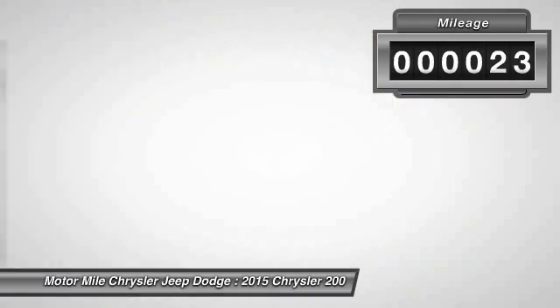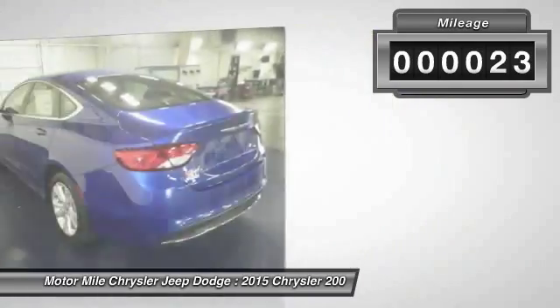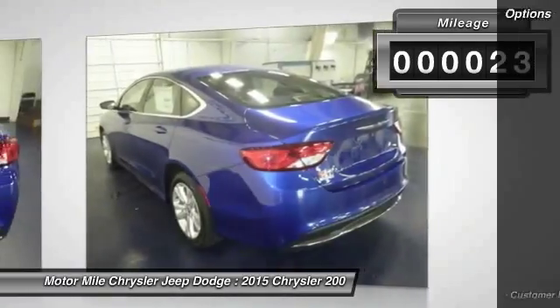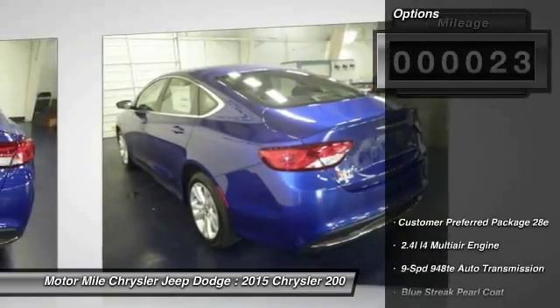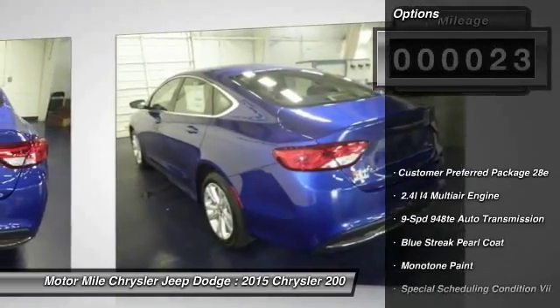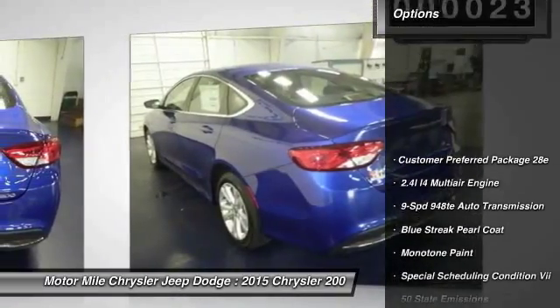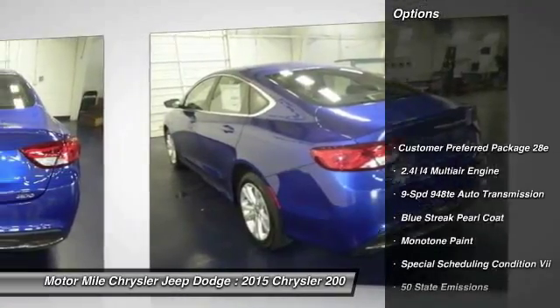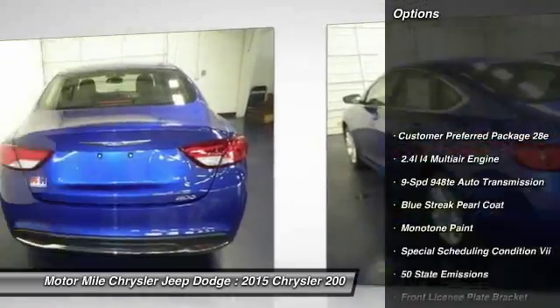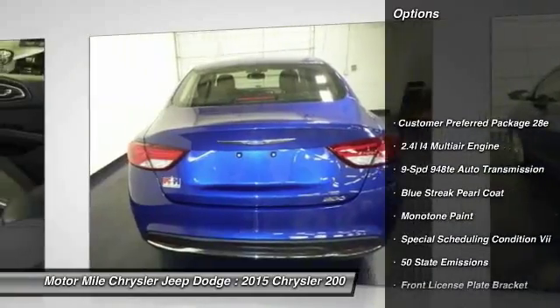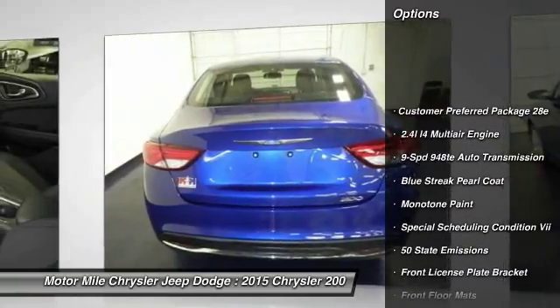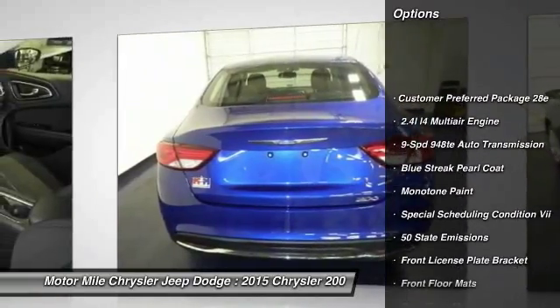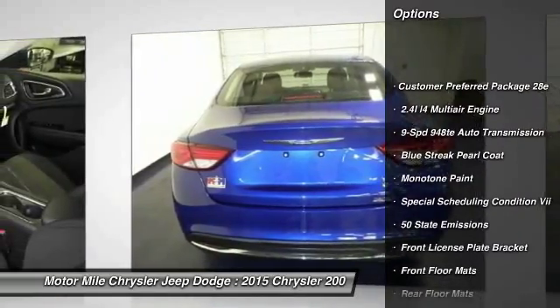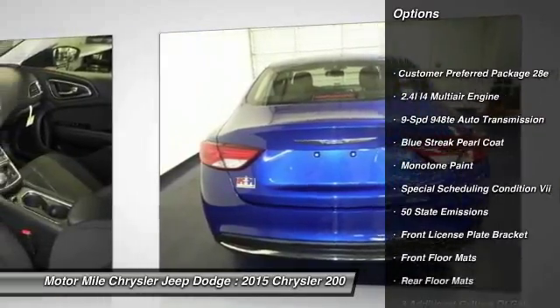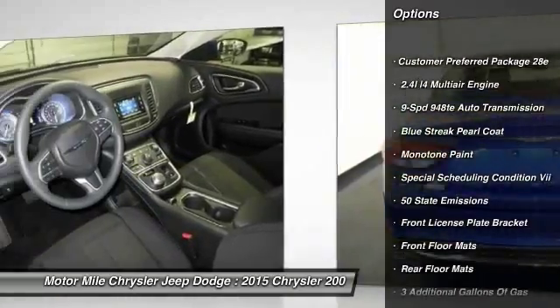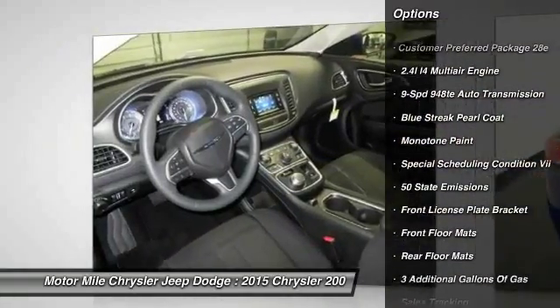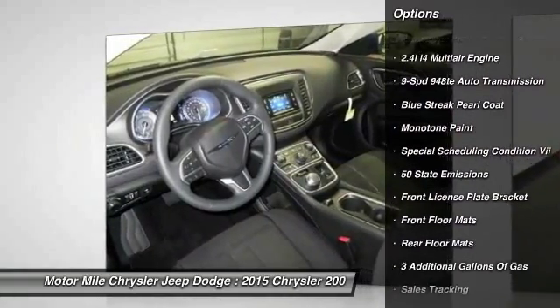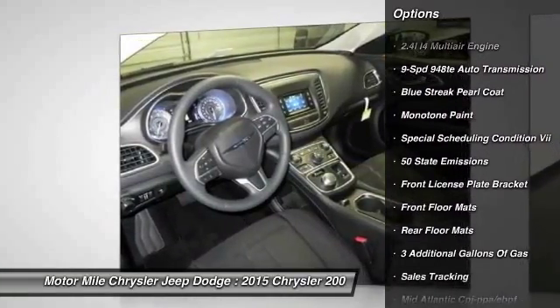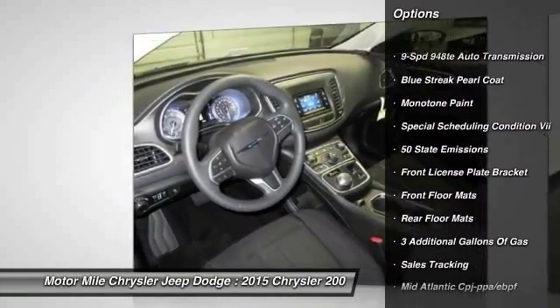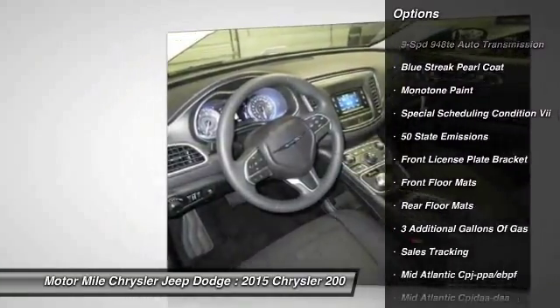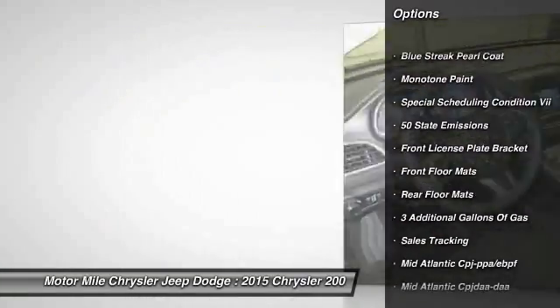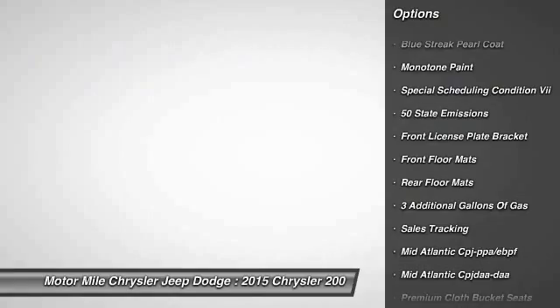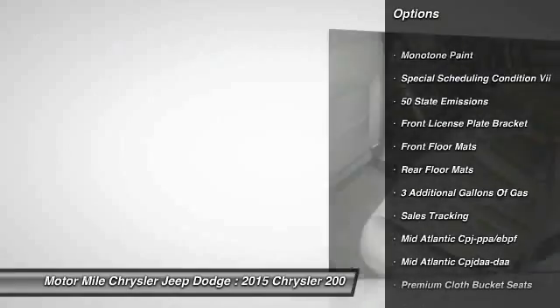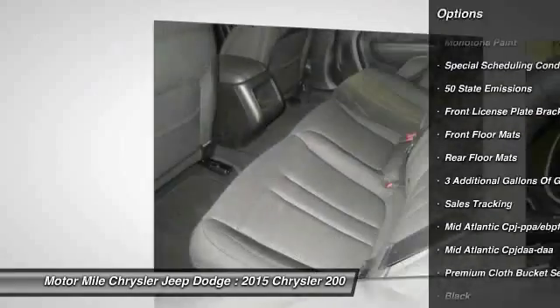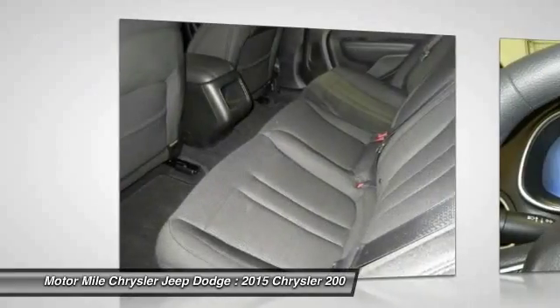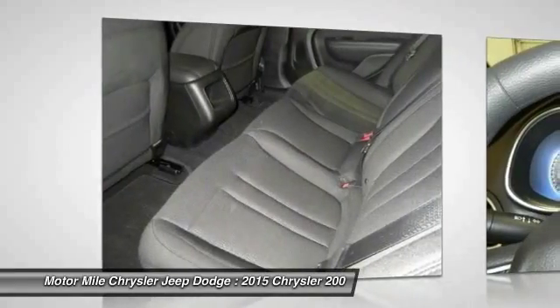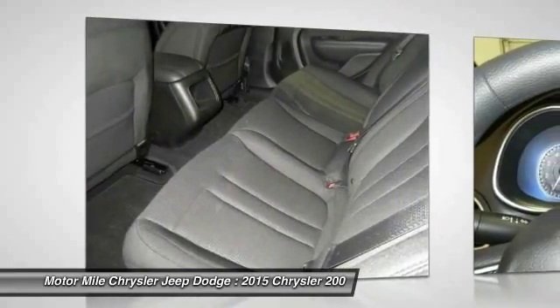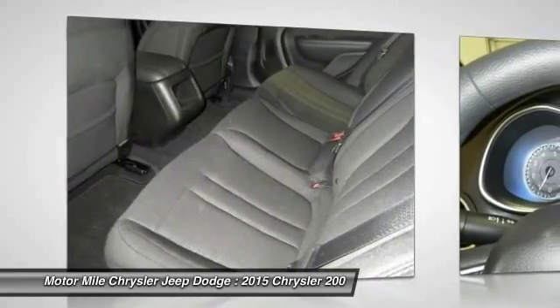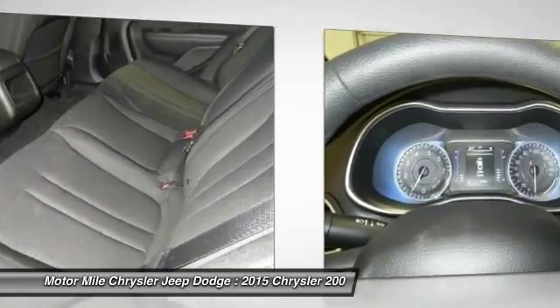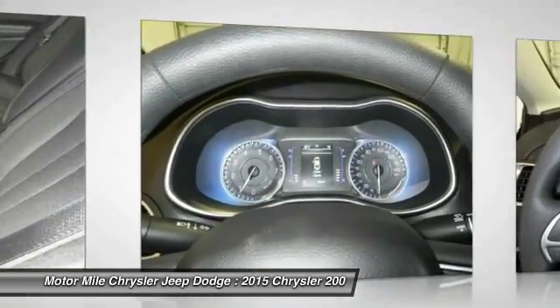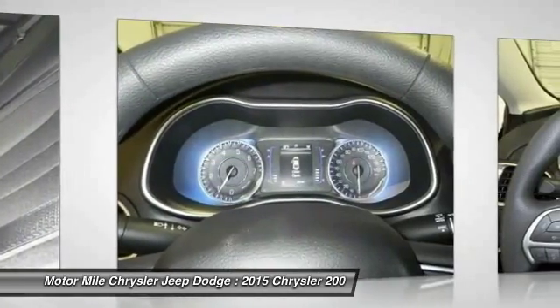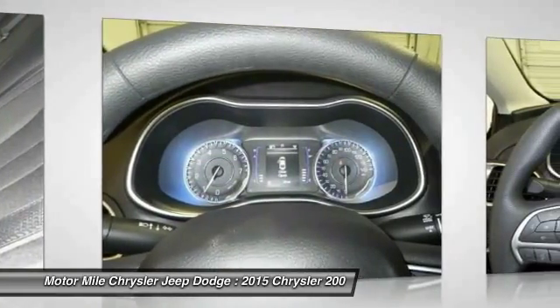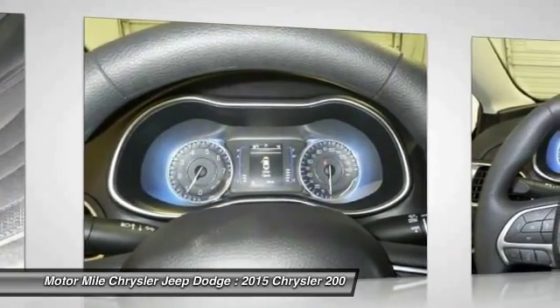Here are some of this vehicle's great options: front floor mats, rear floor mats, front license plate bracket. This isn't just a vehicle, it's an experience. So stop in for a test drive today.